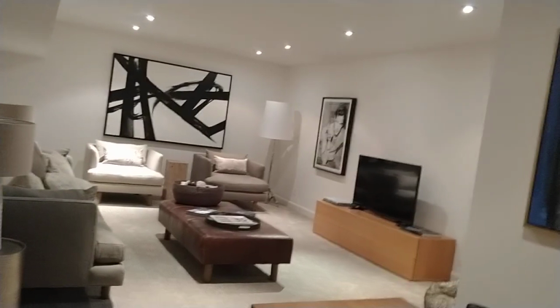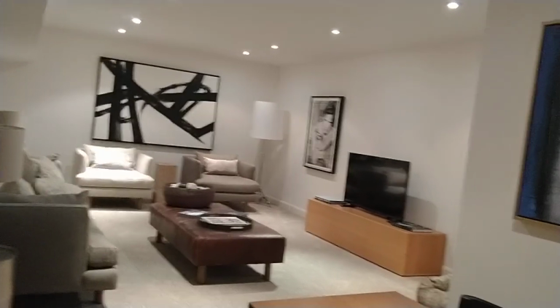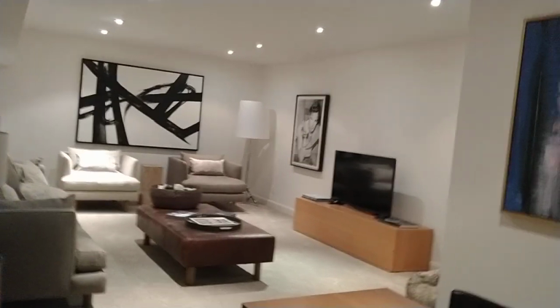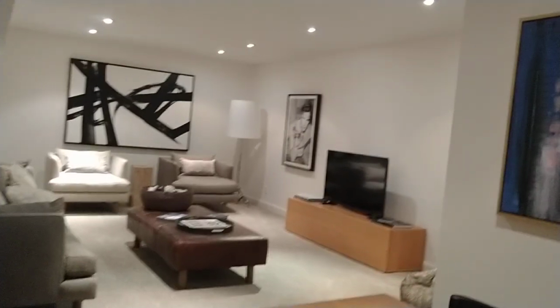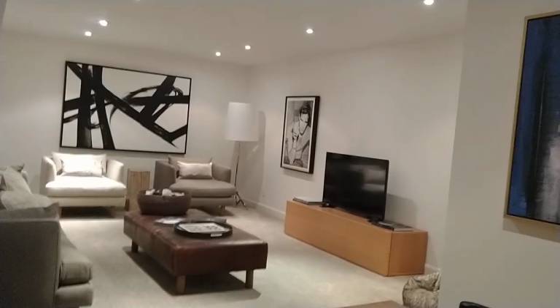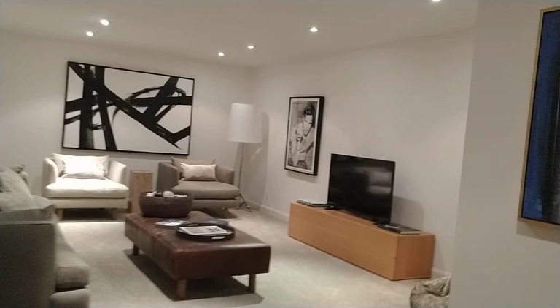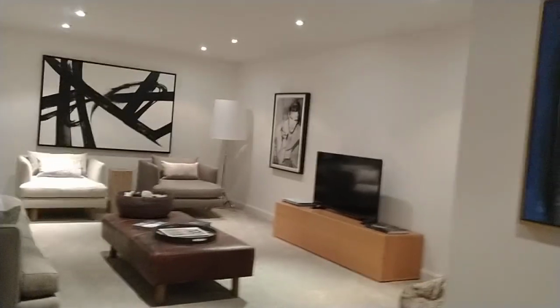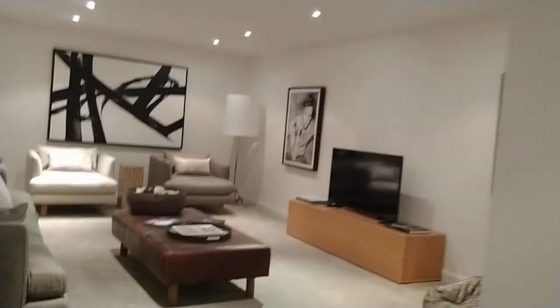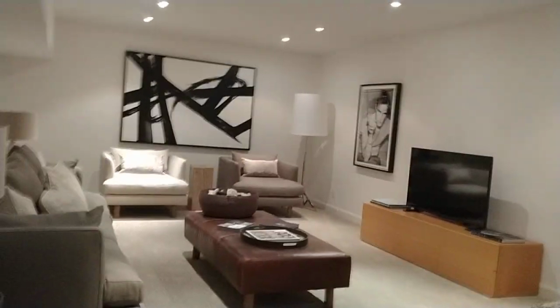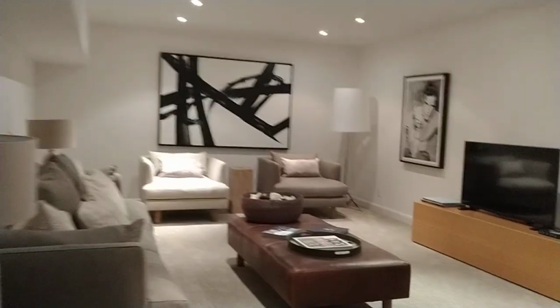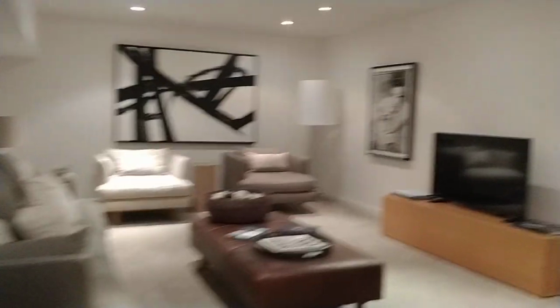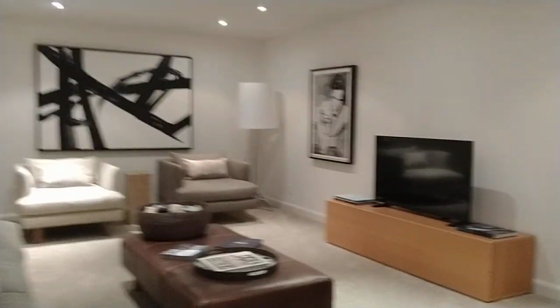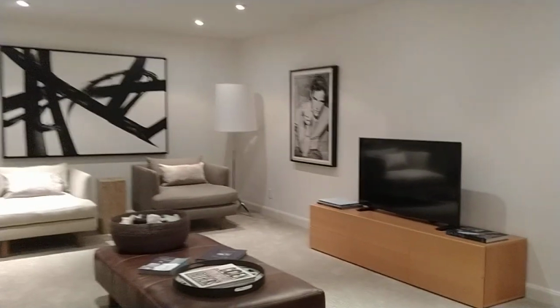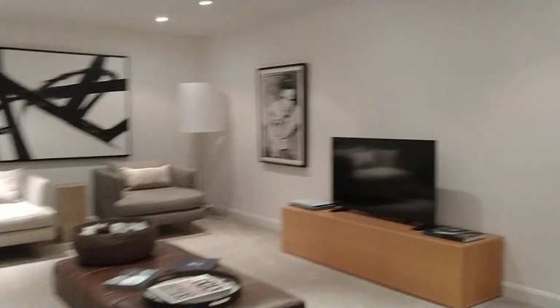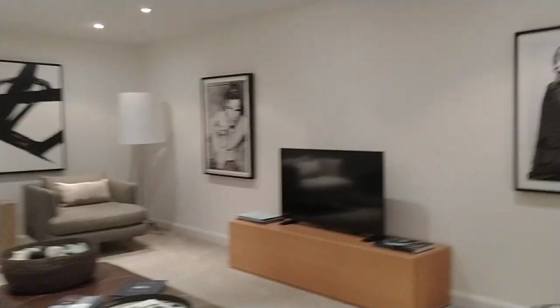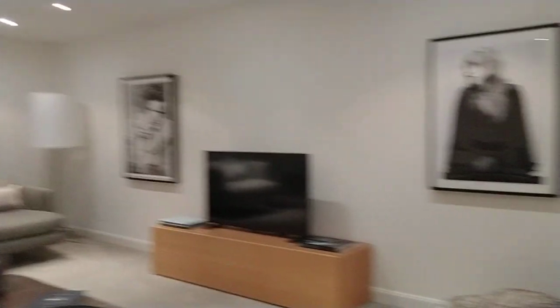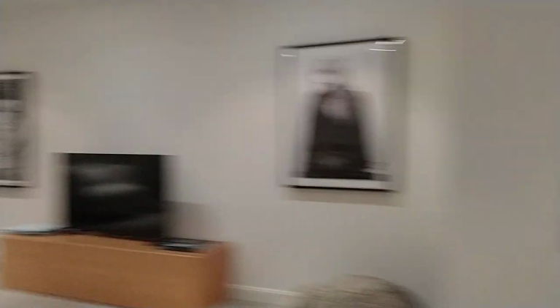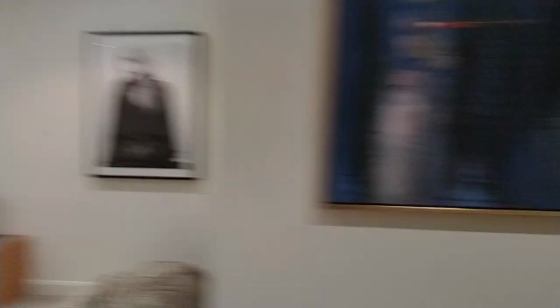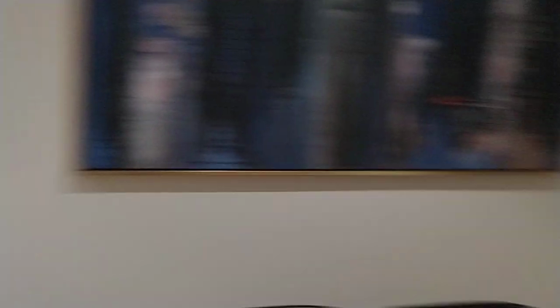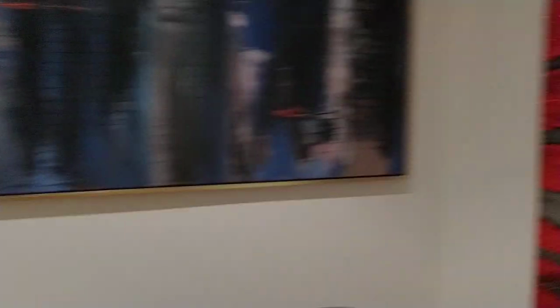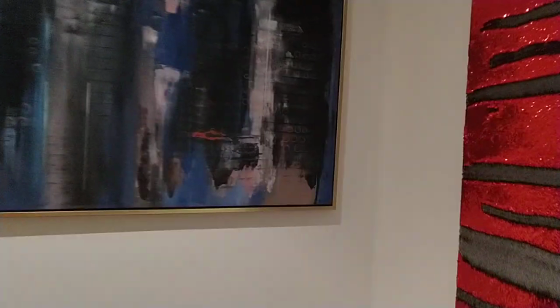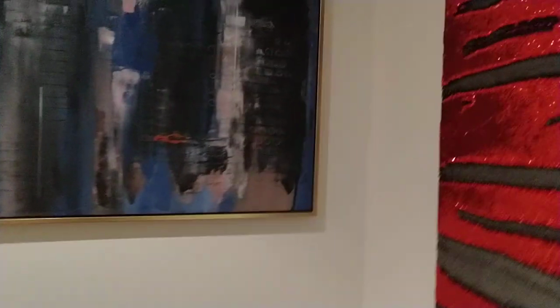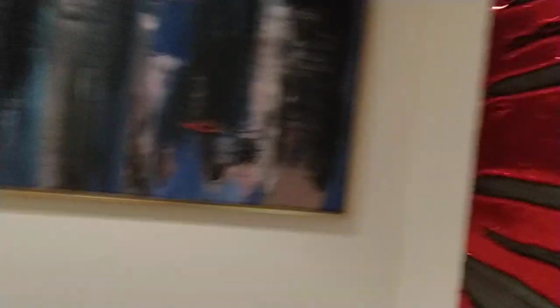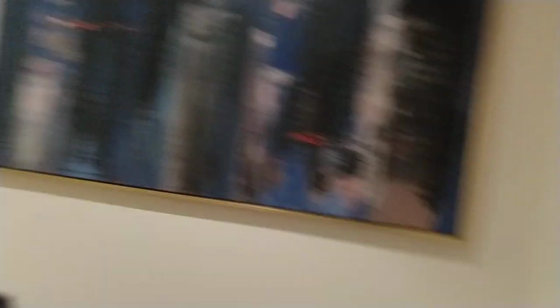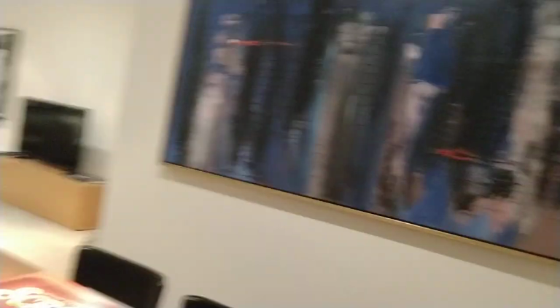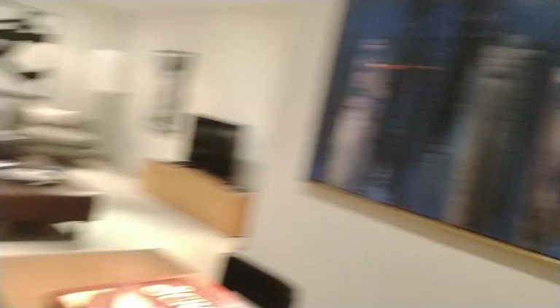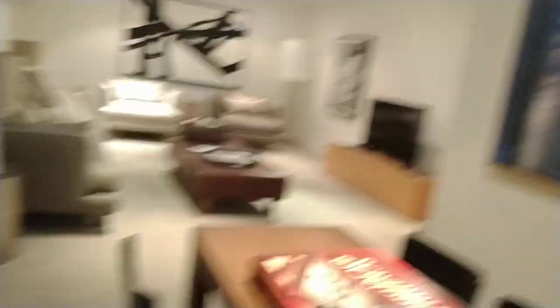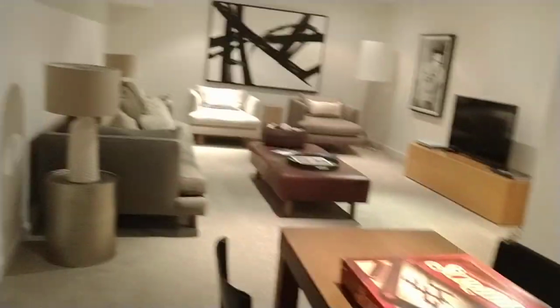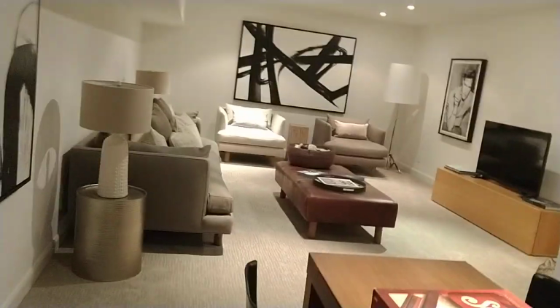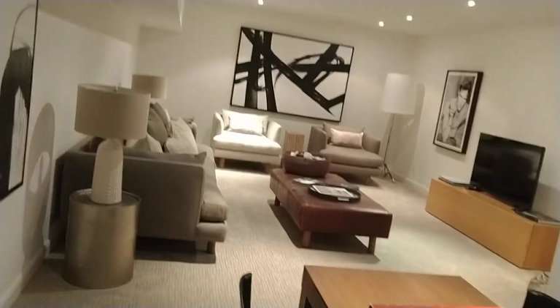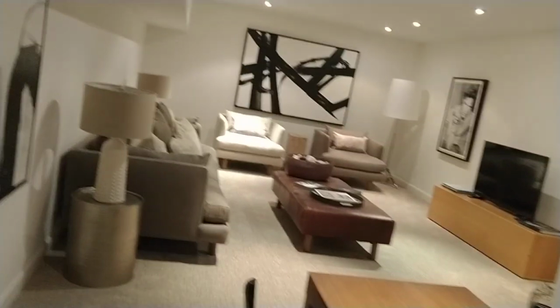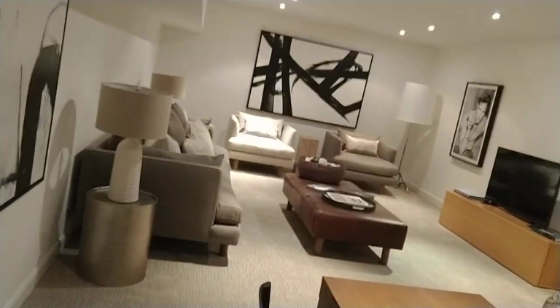The price is $7,998,000 — almost 8 million. What a nice, huge house! Can I take a look?